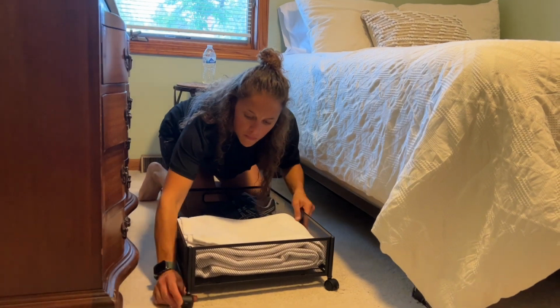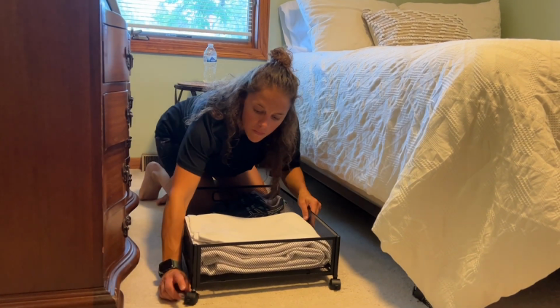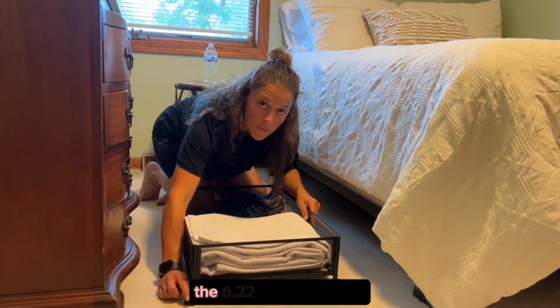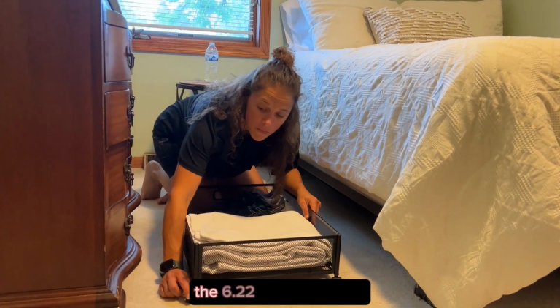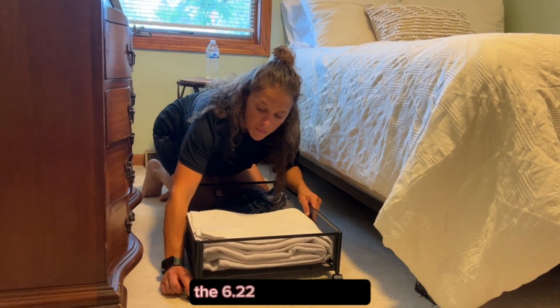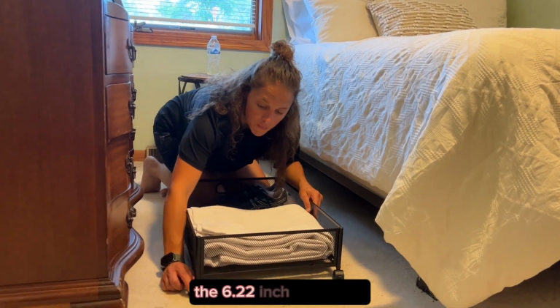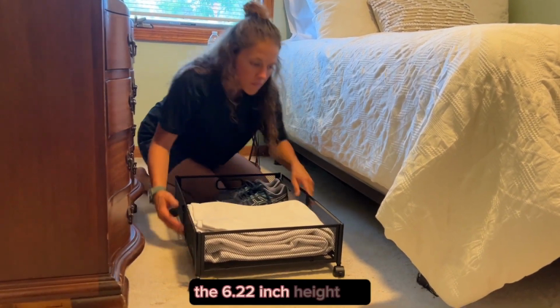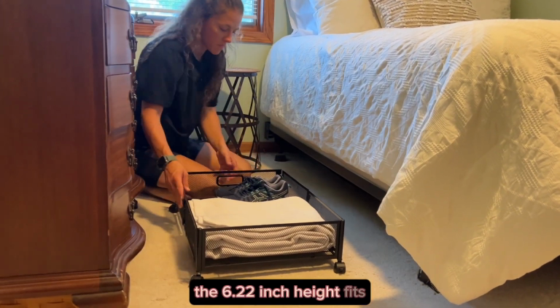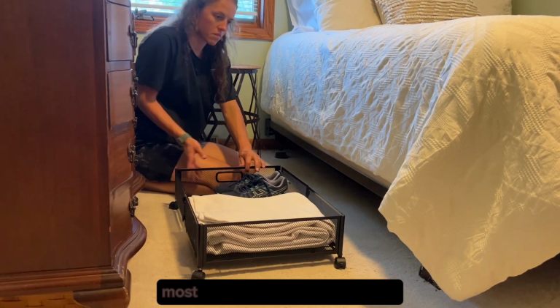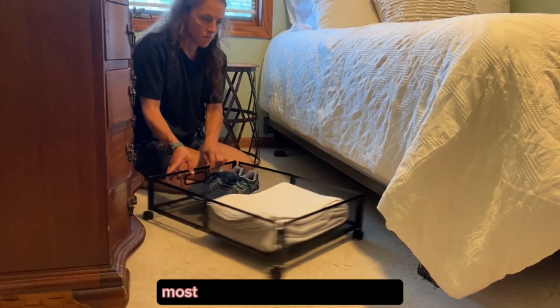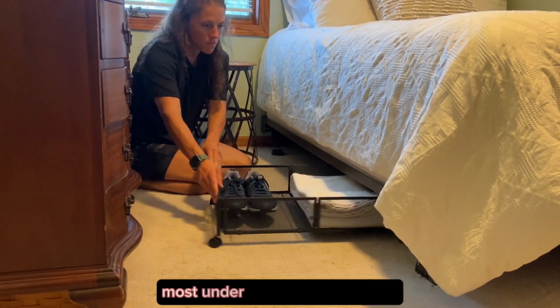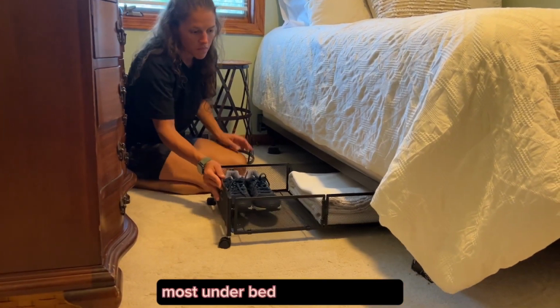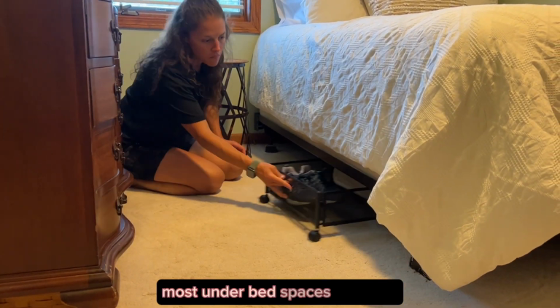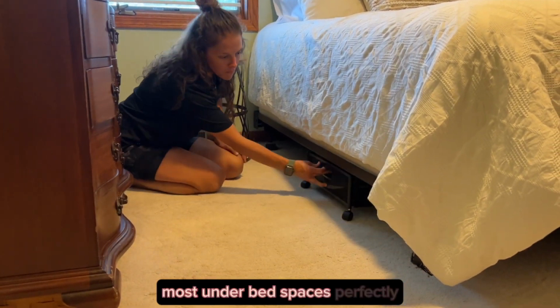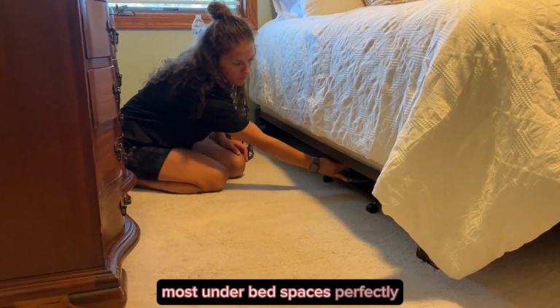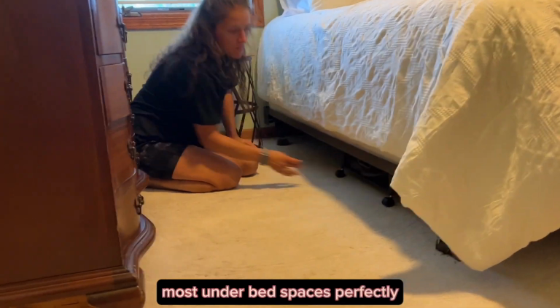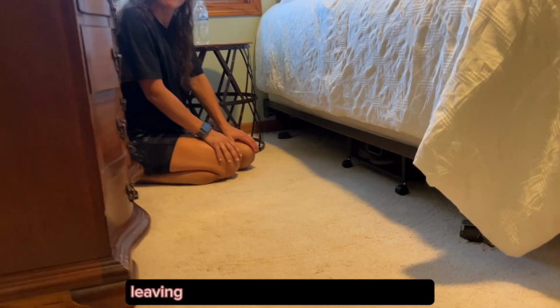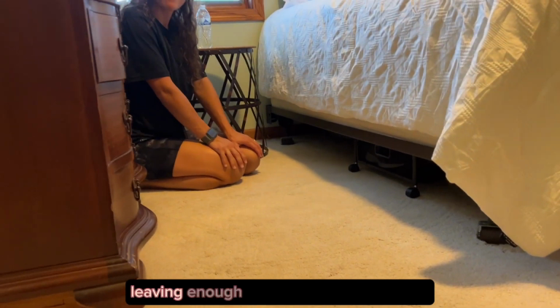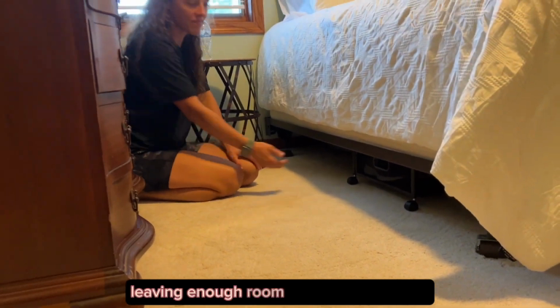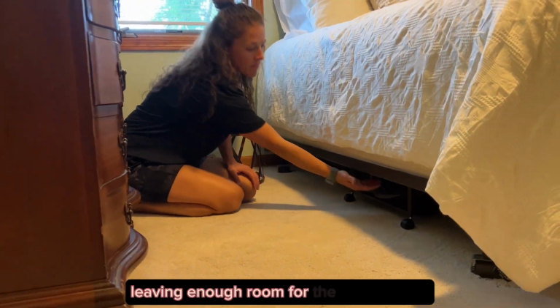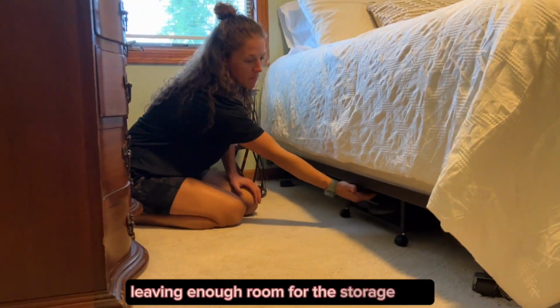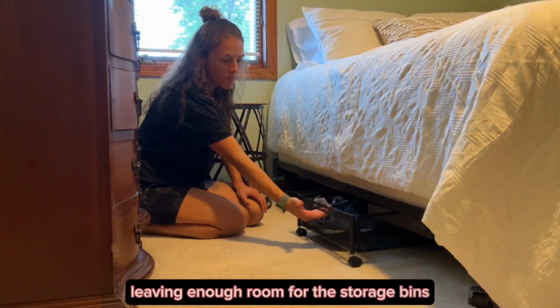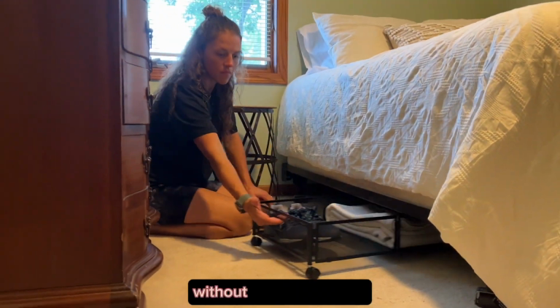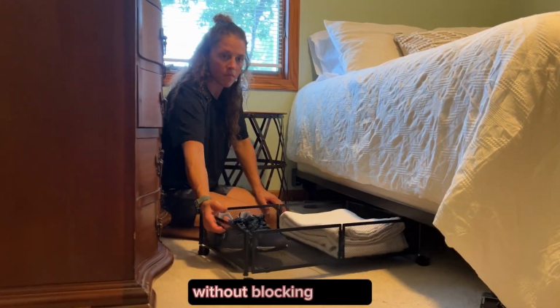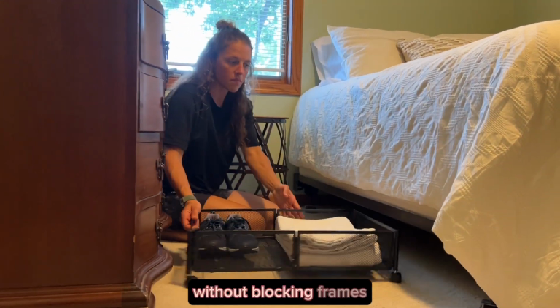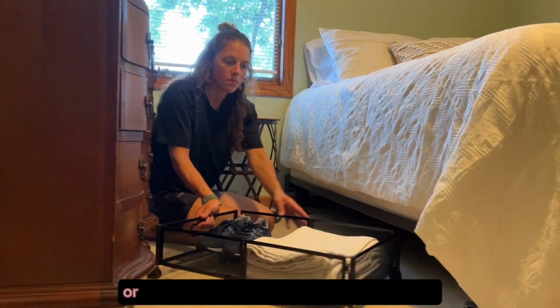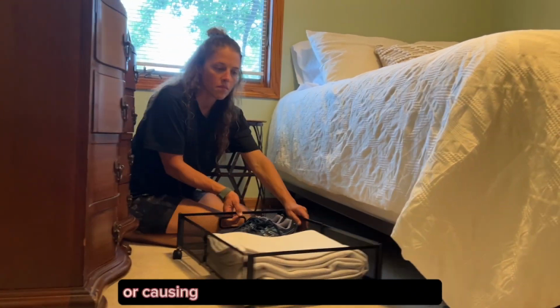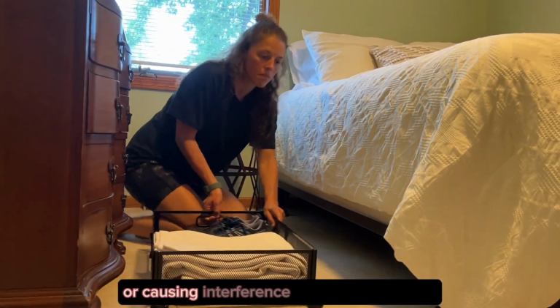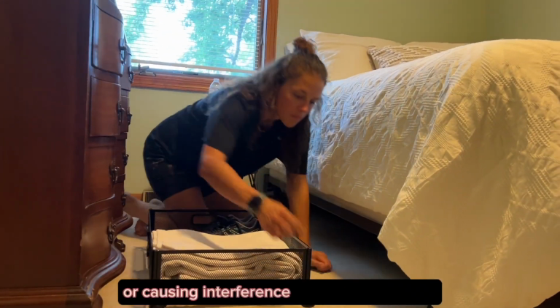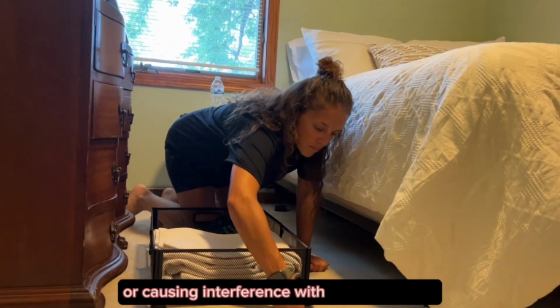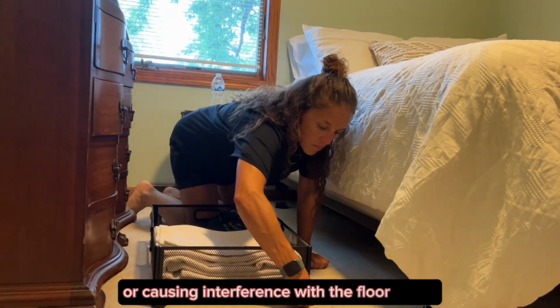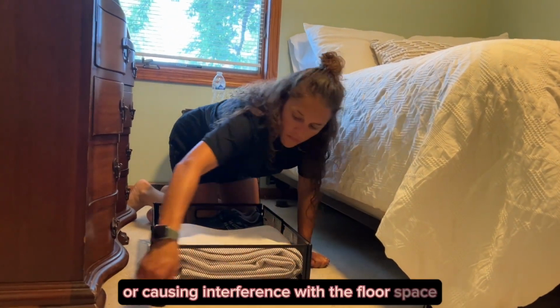The 6.22 inch height fits most under bed spaces perfectly, leaving enough room for the storage bins without blocking bed frames or causing interference with the floor space.